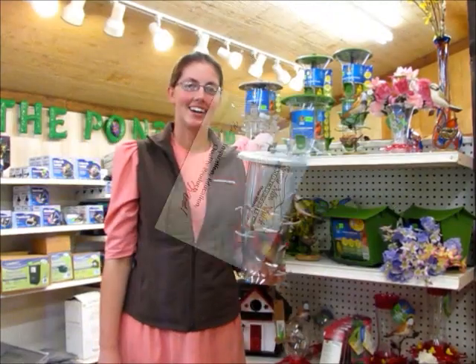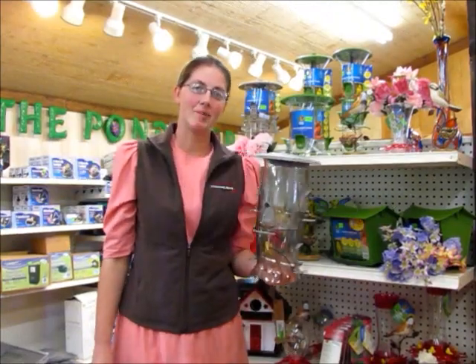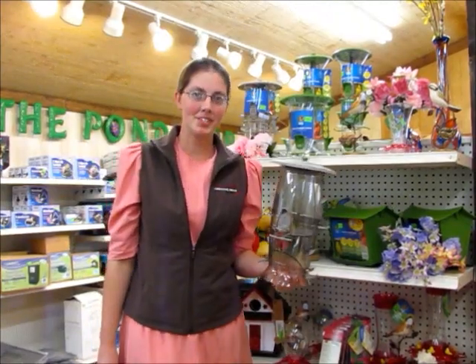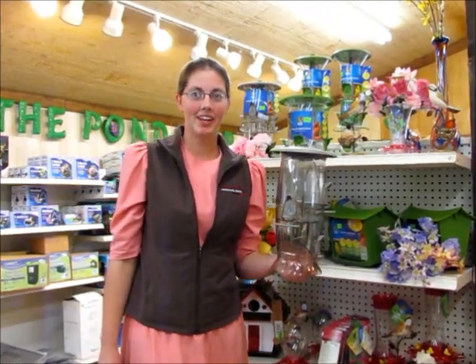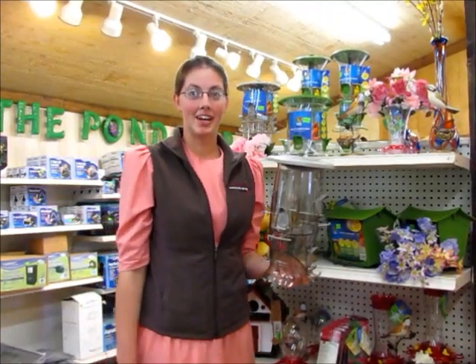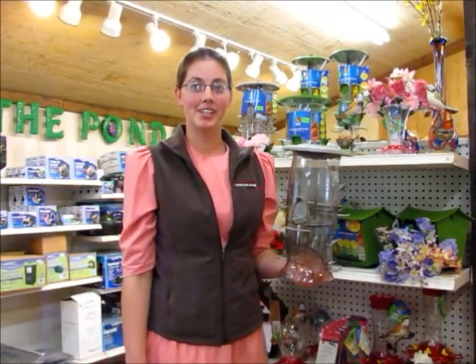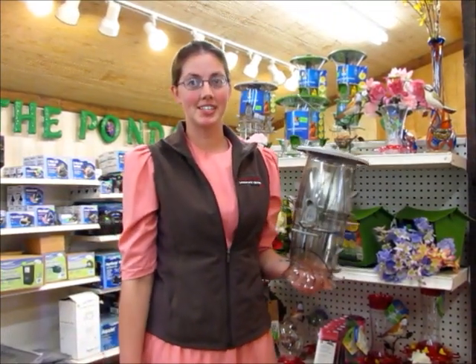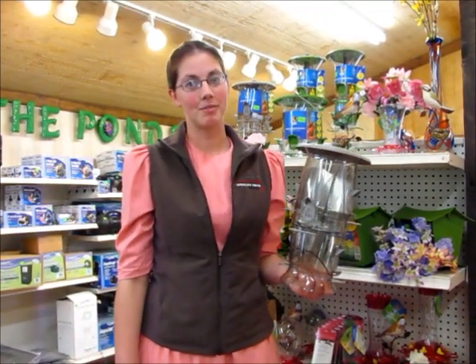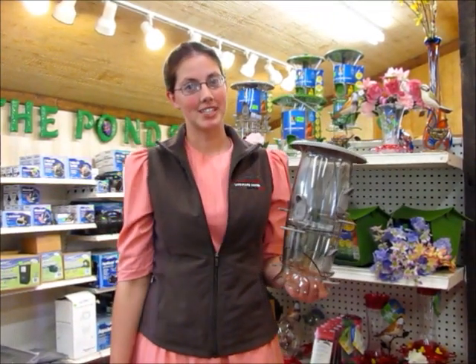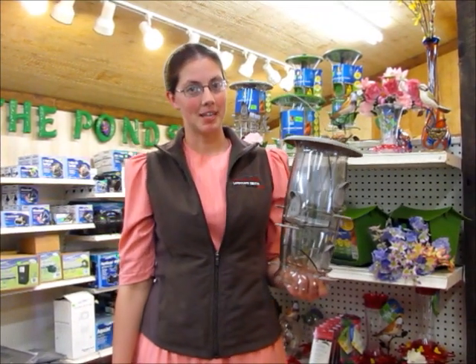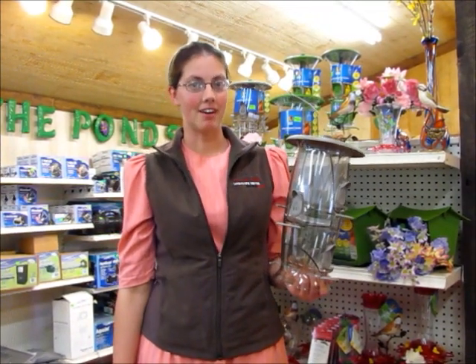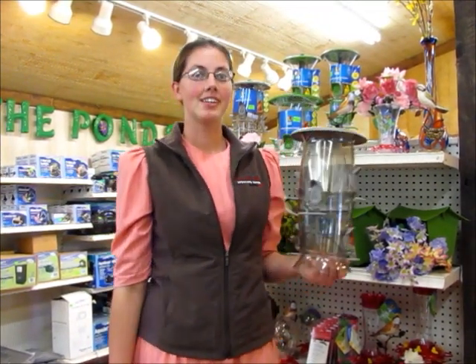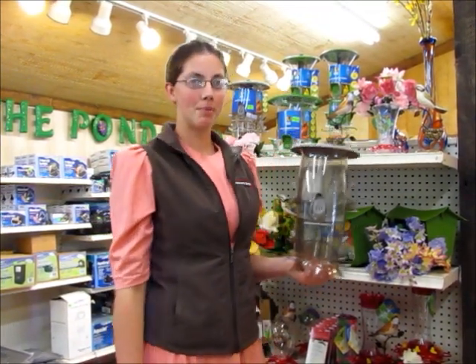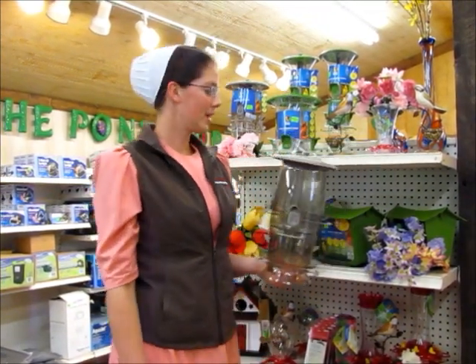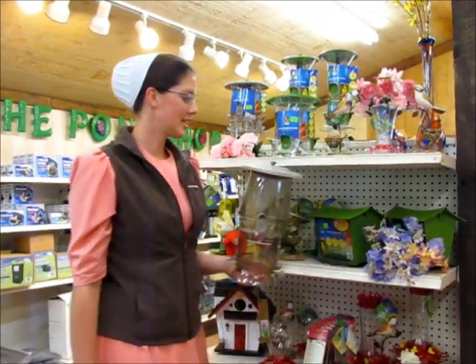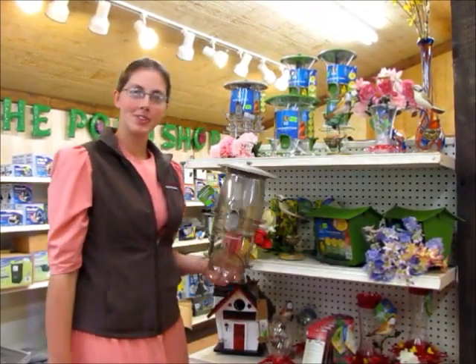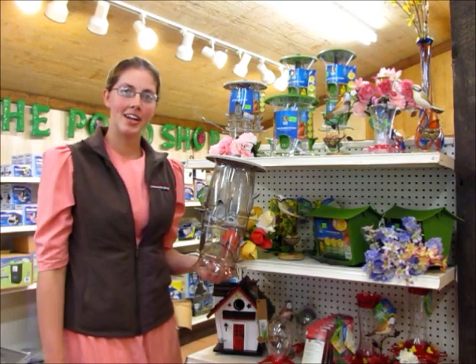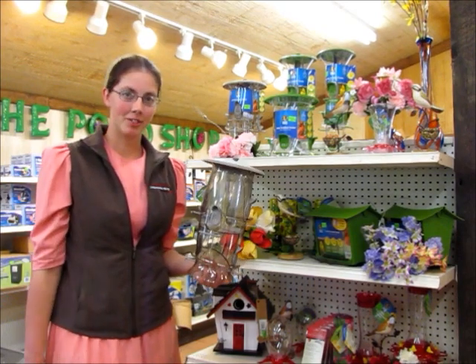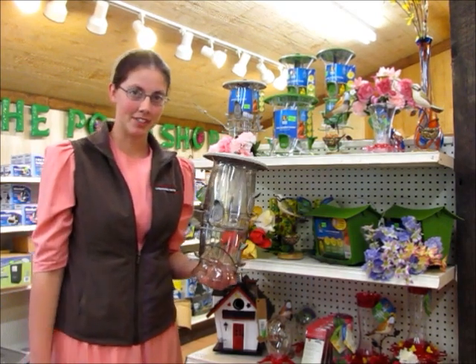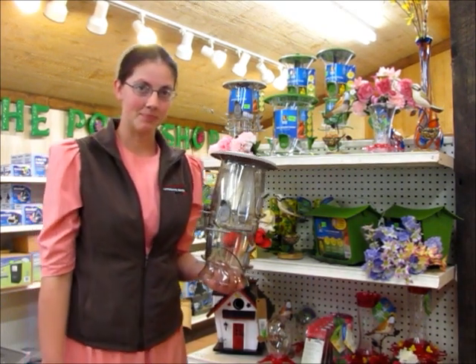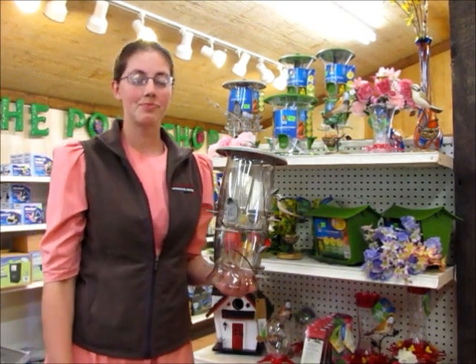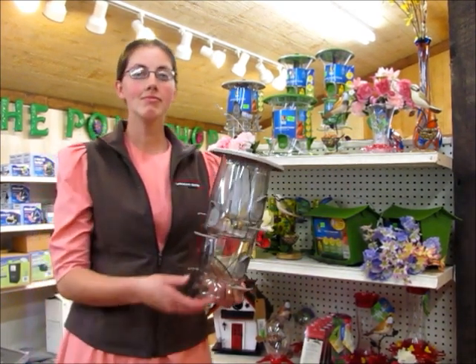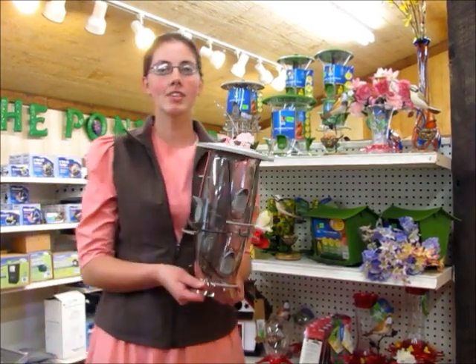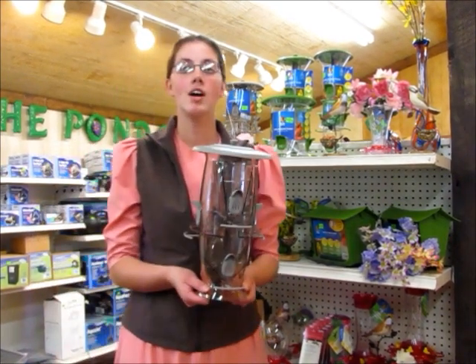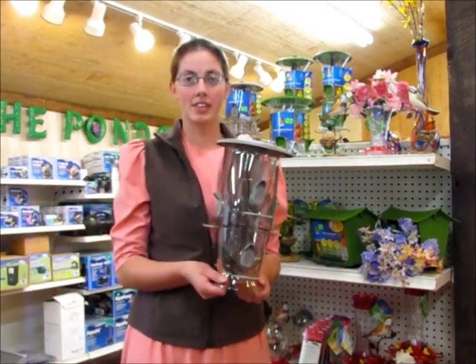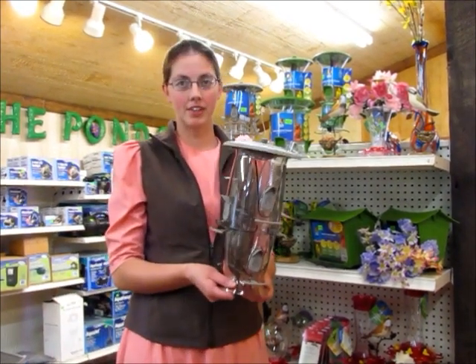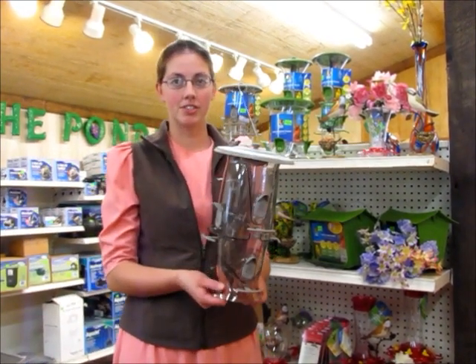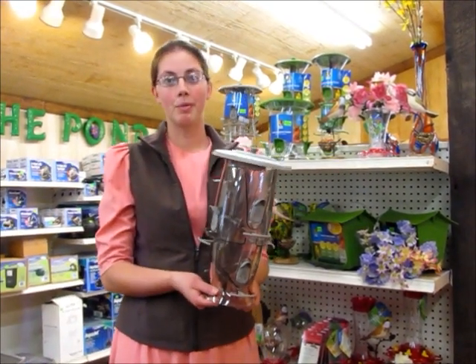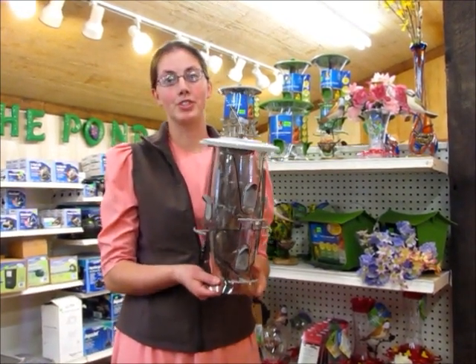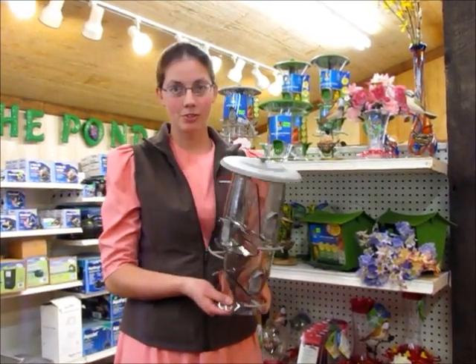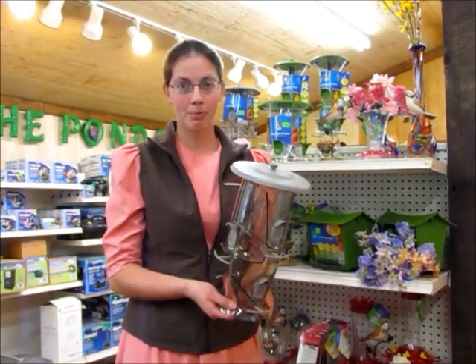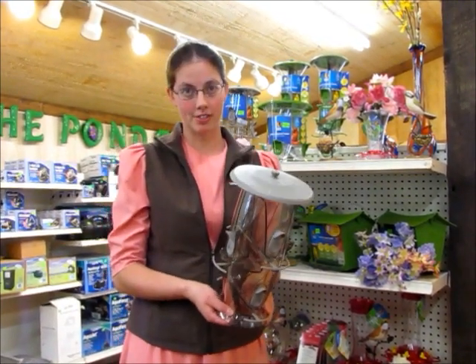Hi, my name is Judy and I work here at Tuscan Mountain Works Landscape Center. This spring we have received a new line of bird feeders. With these feeders you are able to choose your birds.